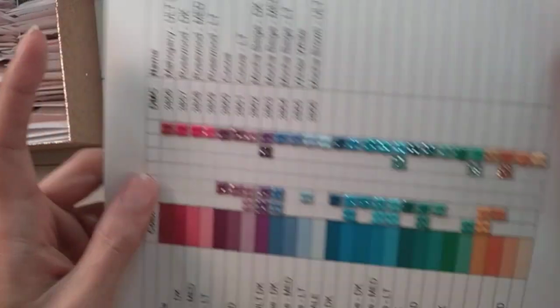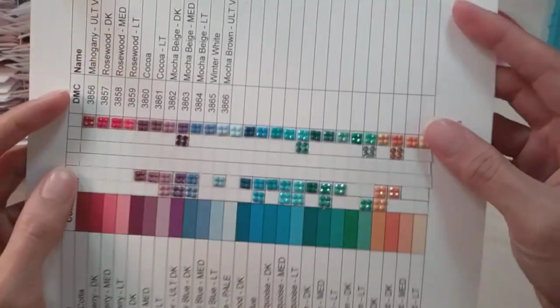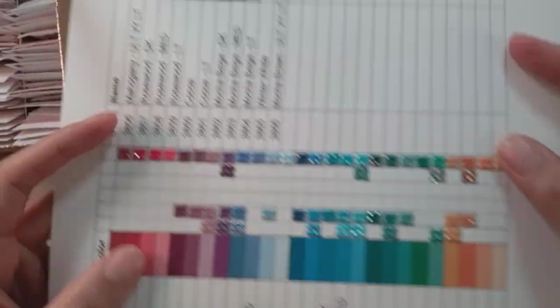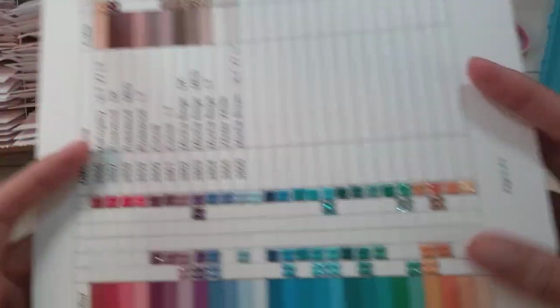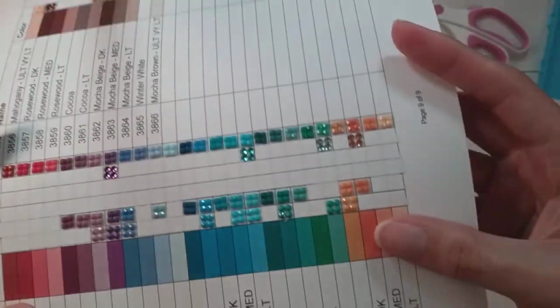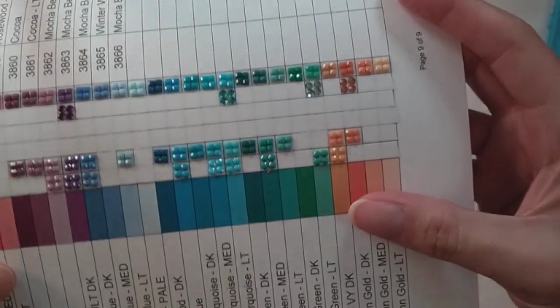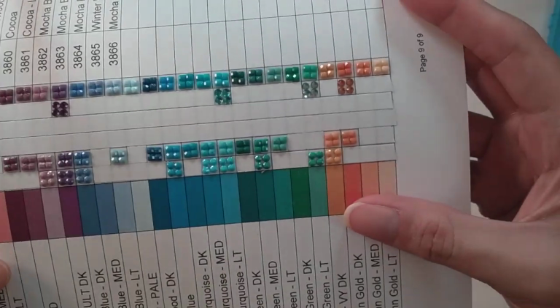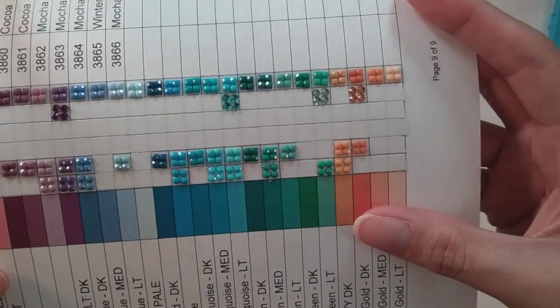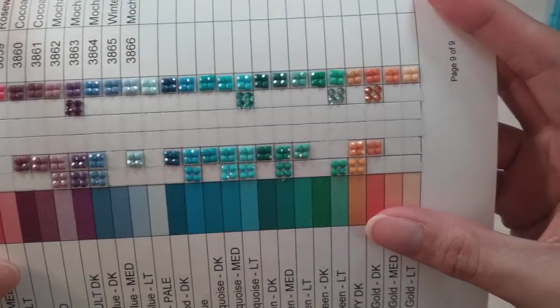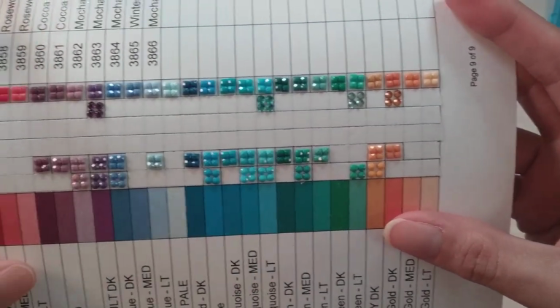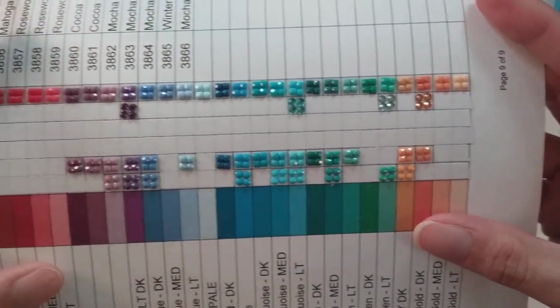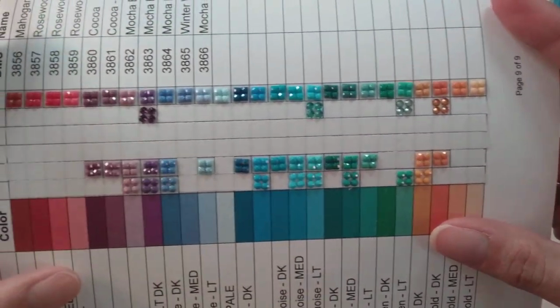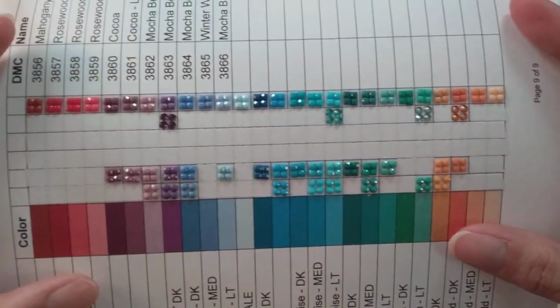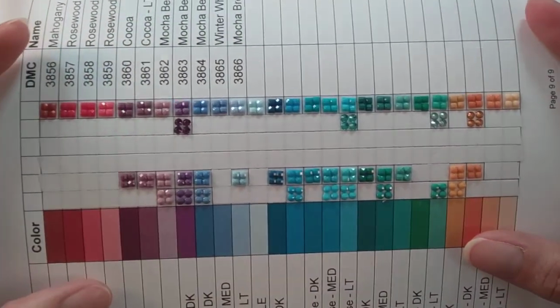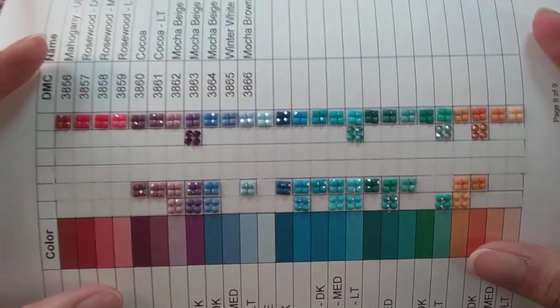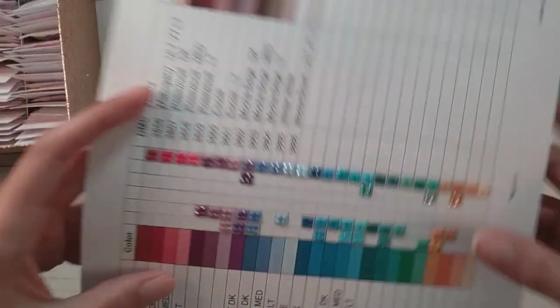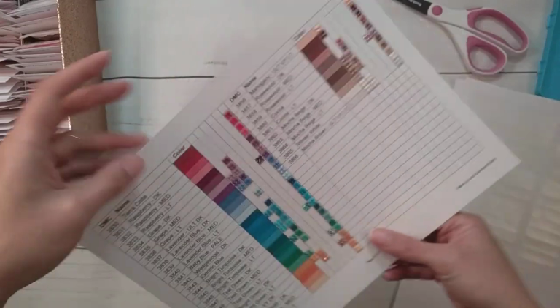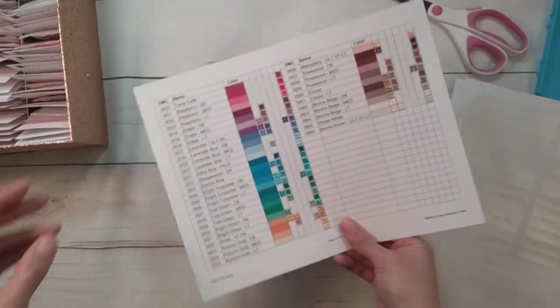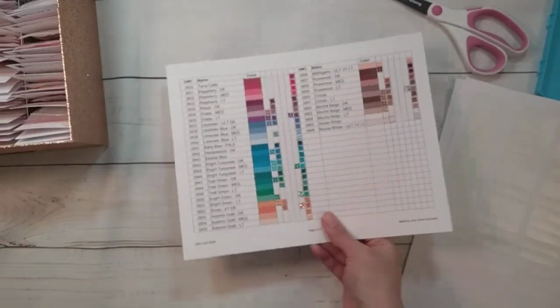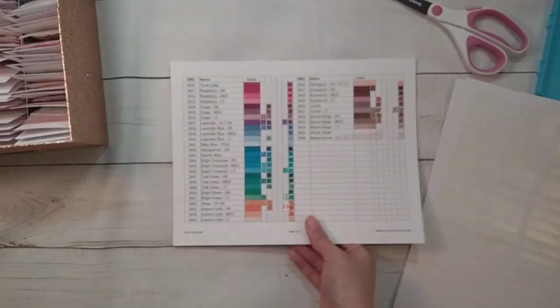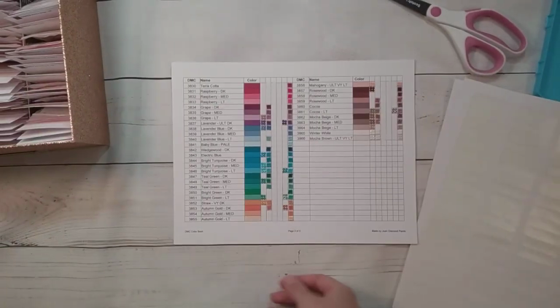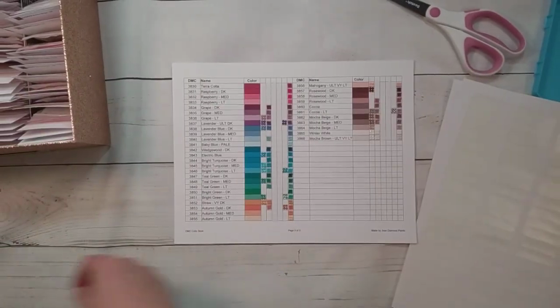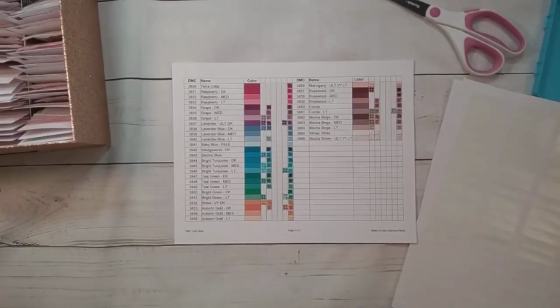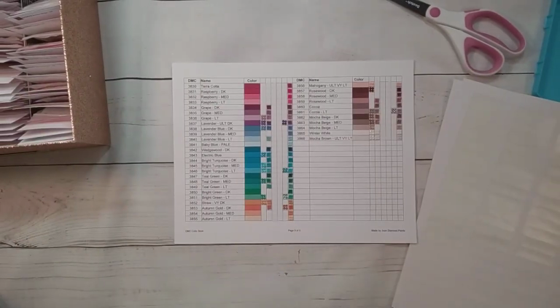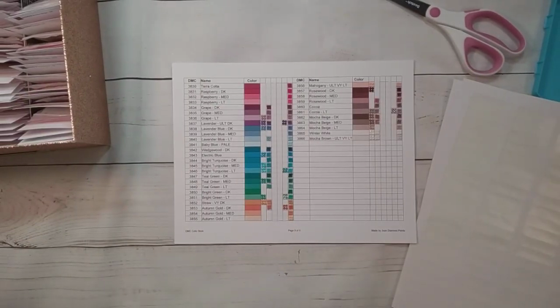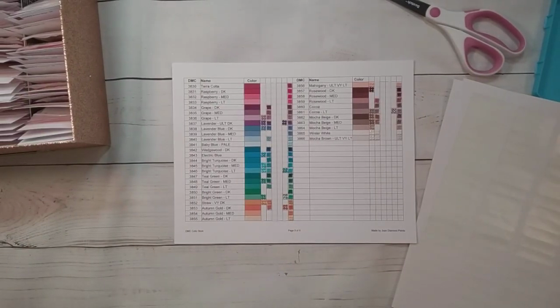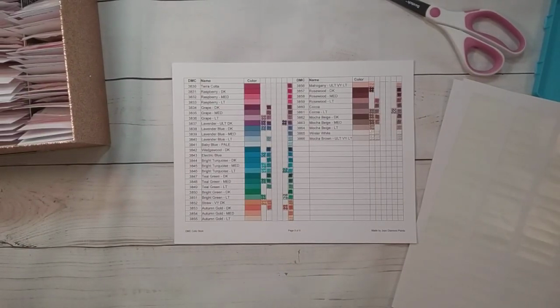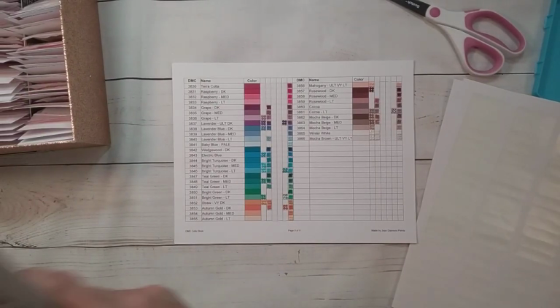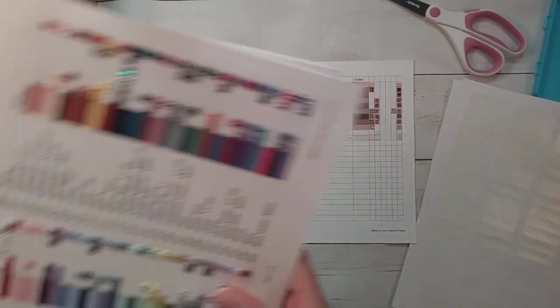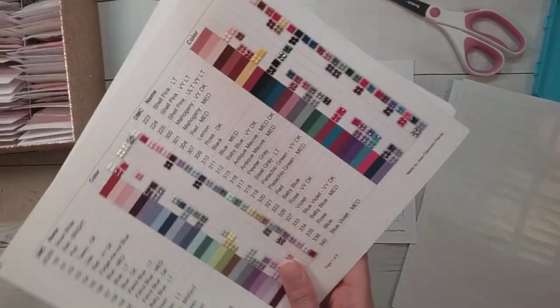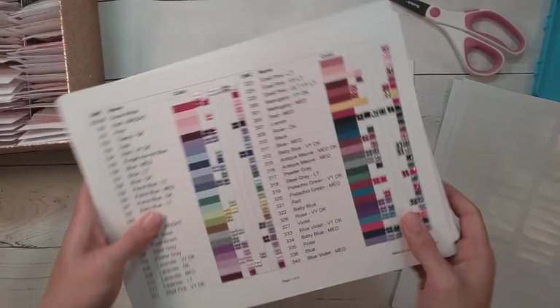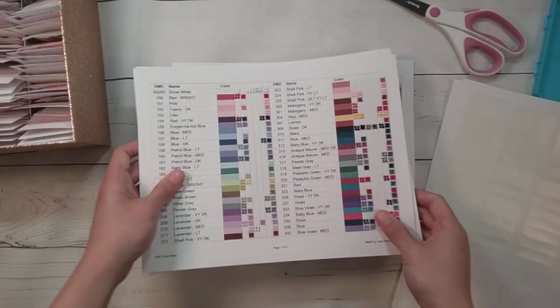So I finished! If you don't remember, here is page number one through page nine.